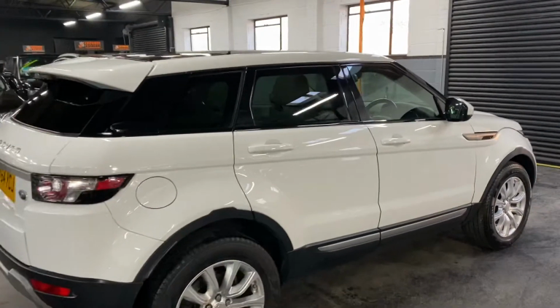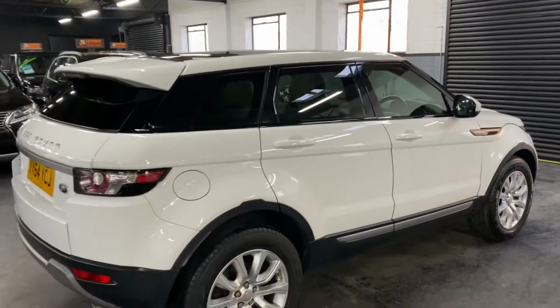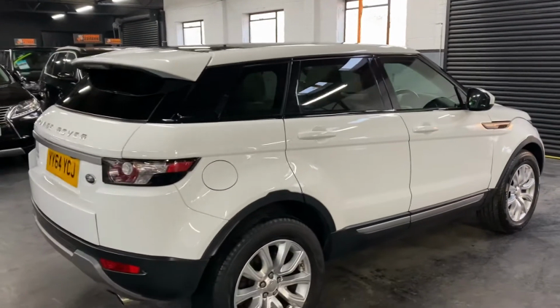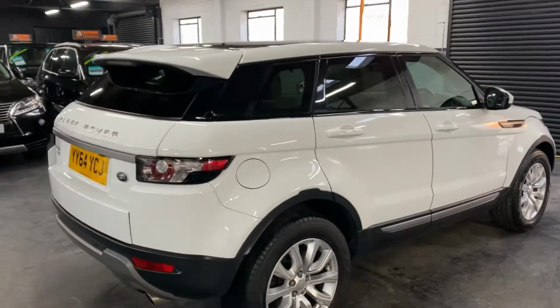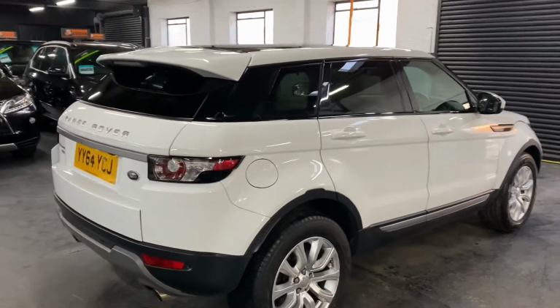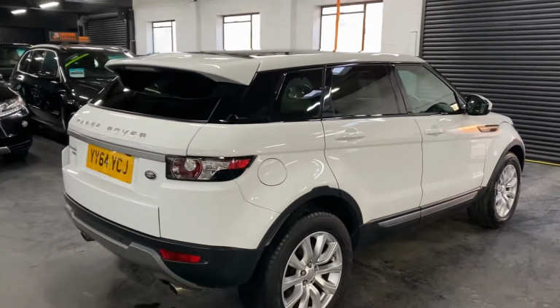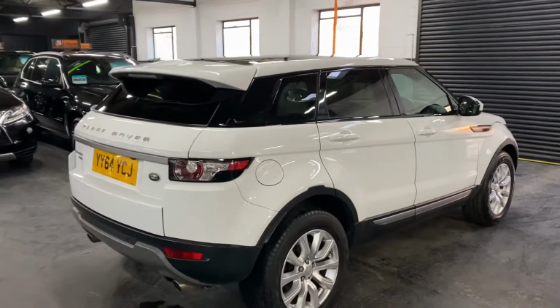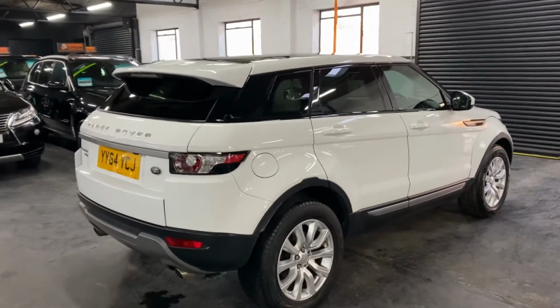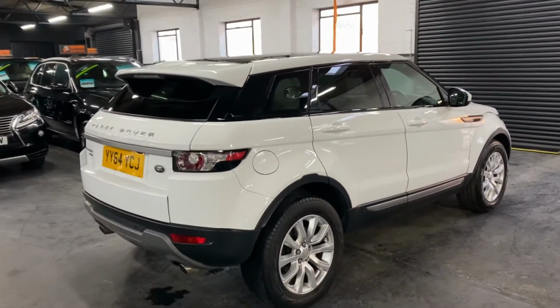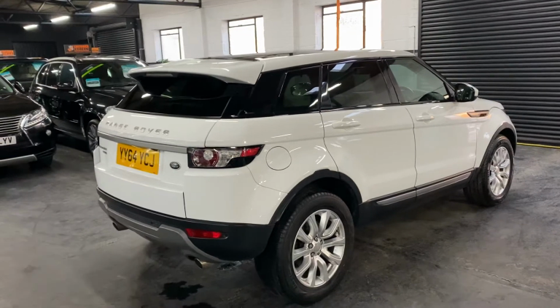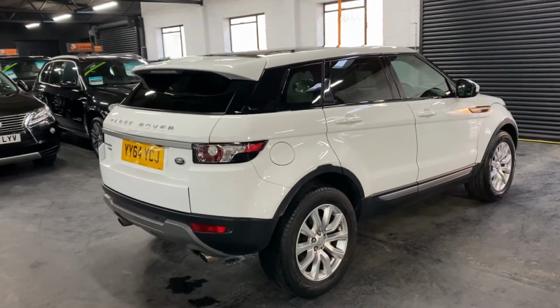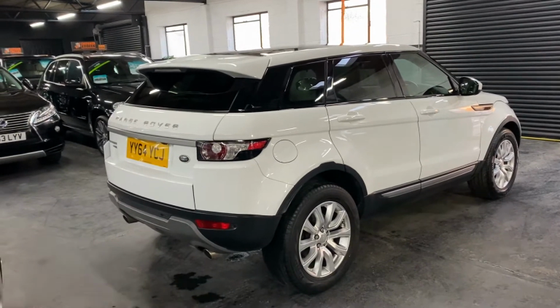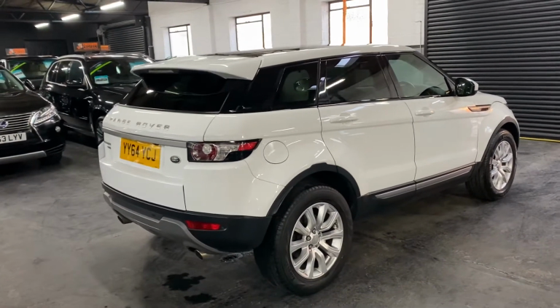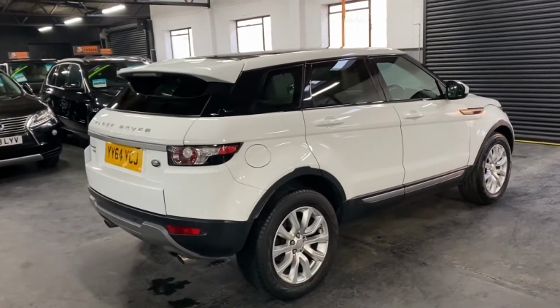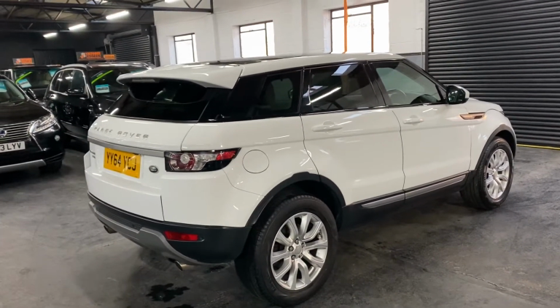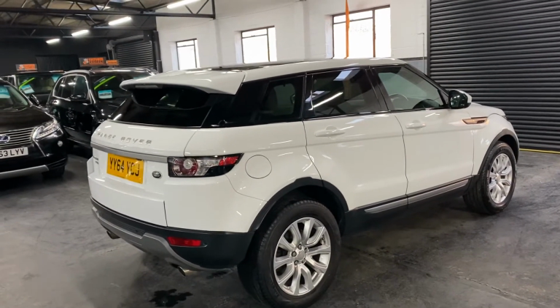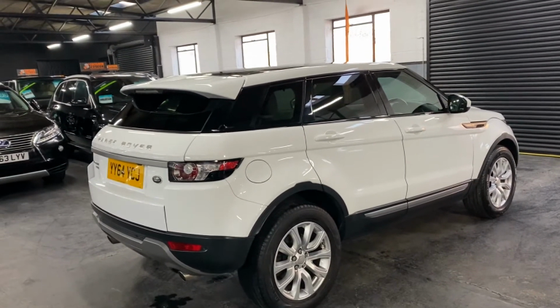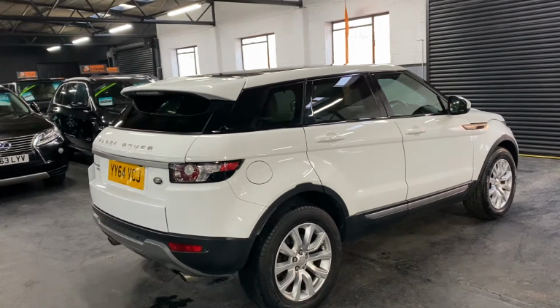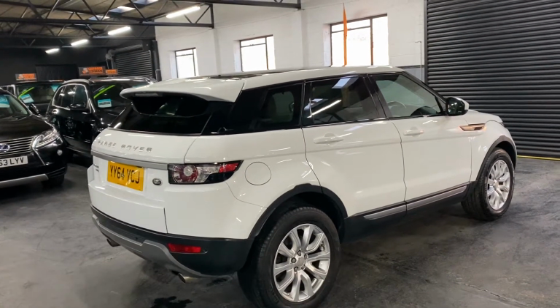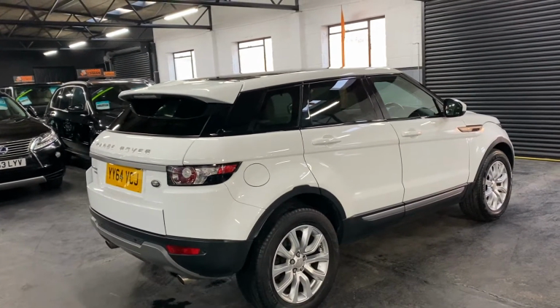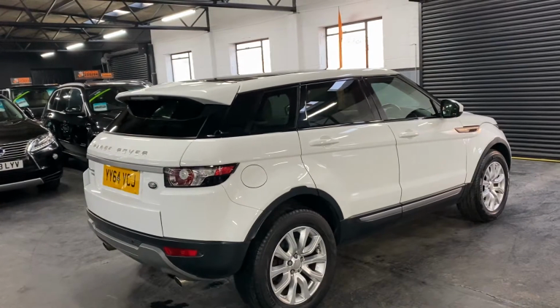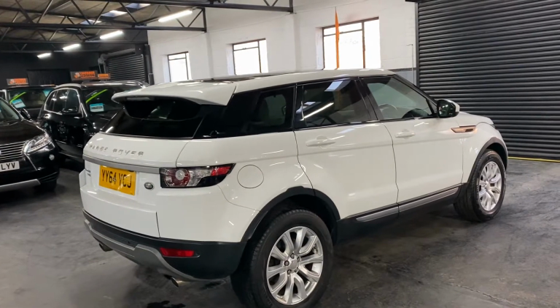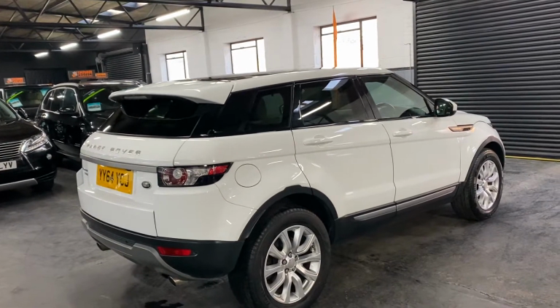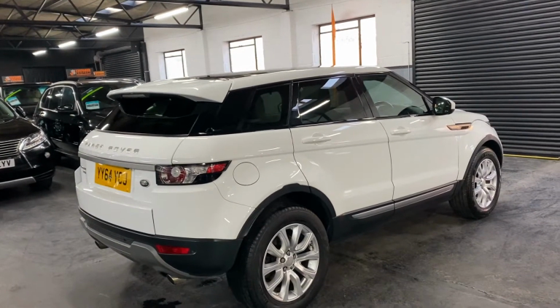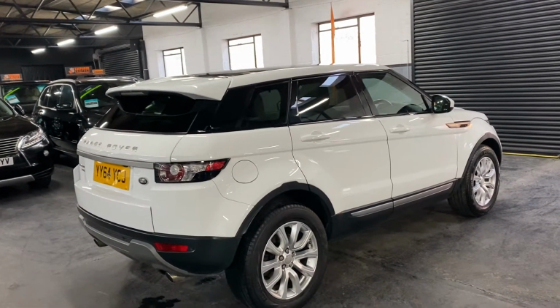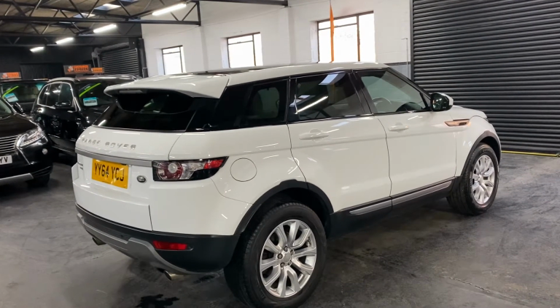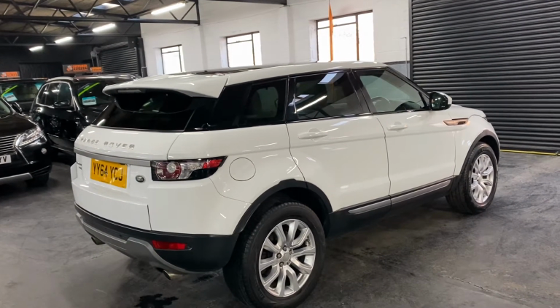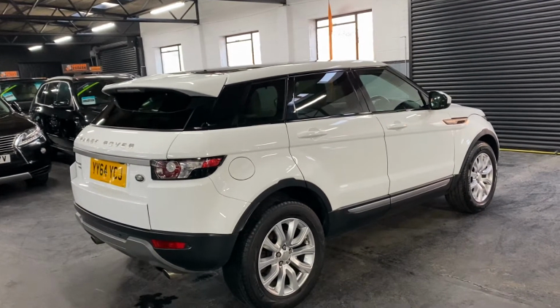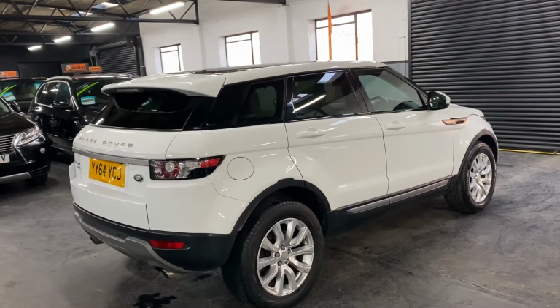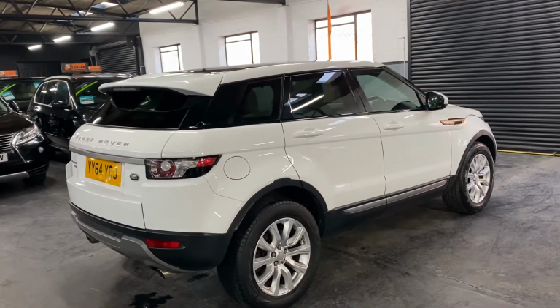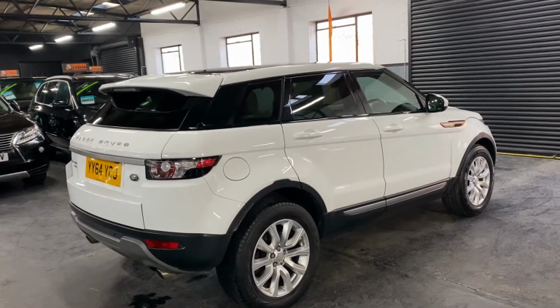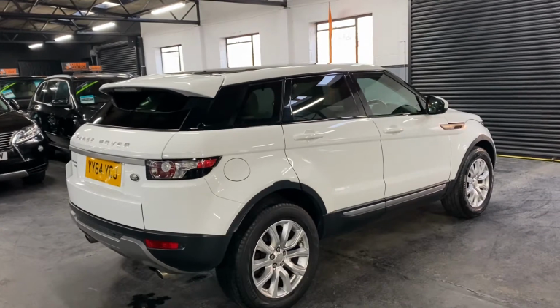Services go to 51,000 miles, so there's a nice provenance there. It's also a one previous owner car, finishing in Fuji White over a full black leather interior. It's got some nice cost options as well — it's got the upgraded alloy wheels.